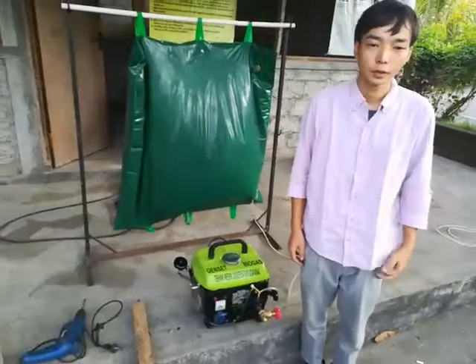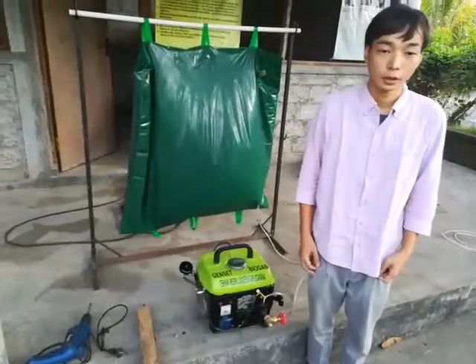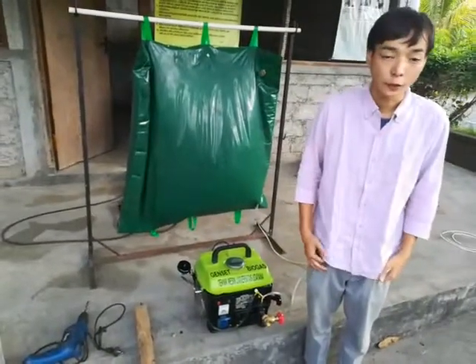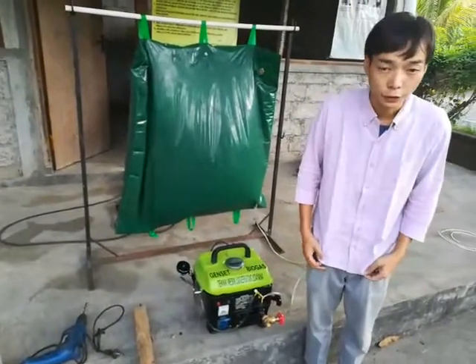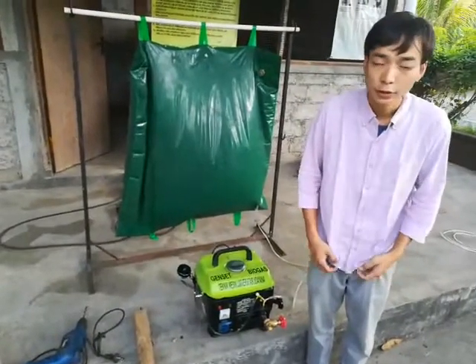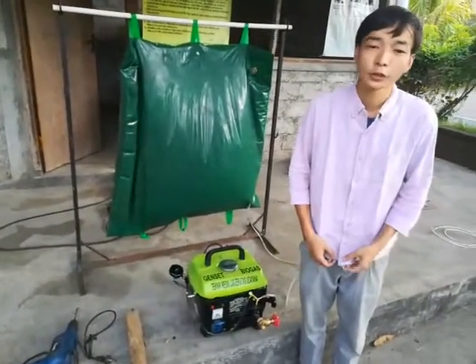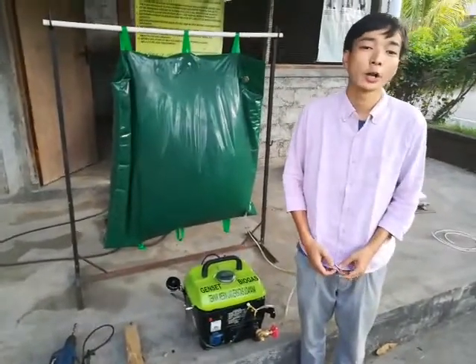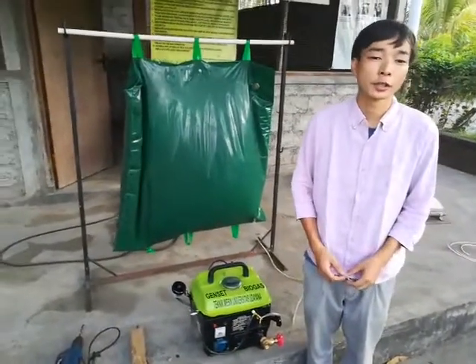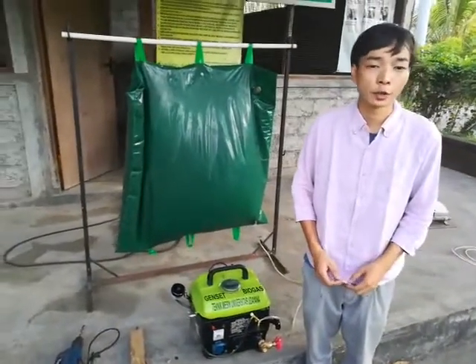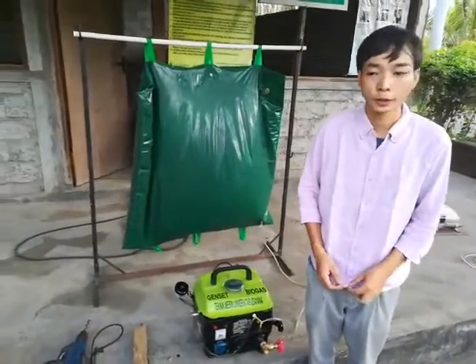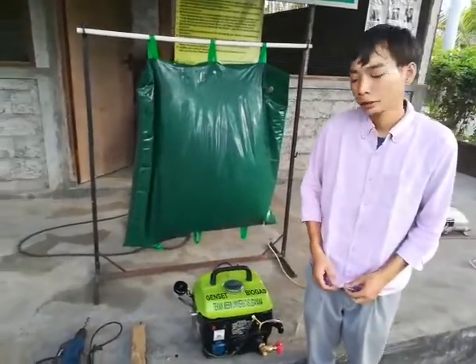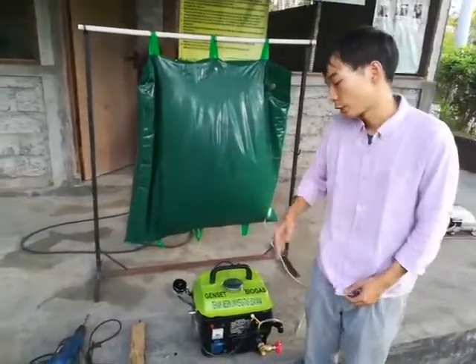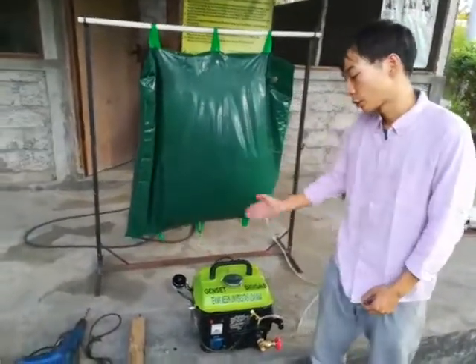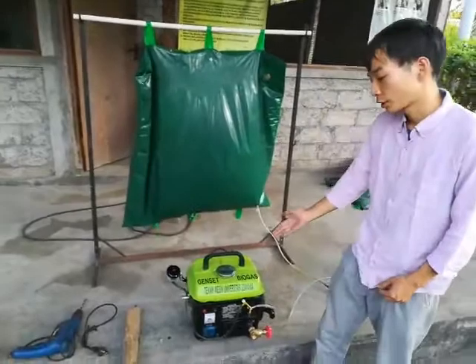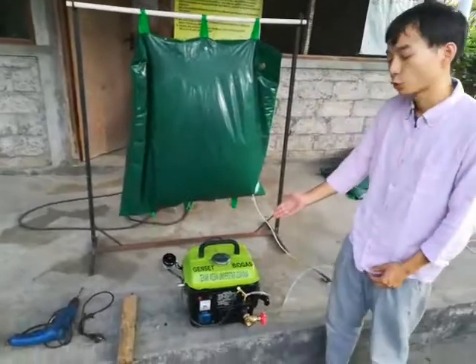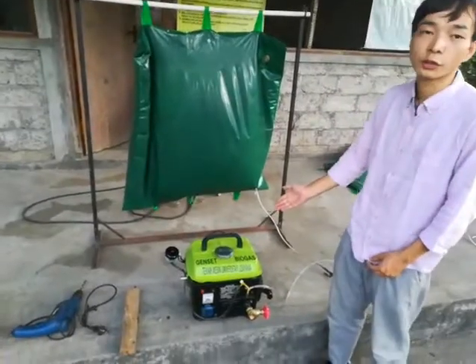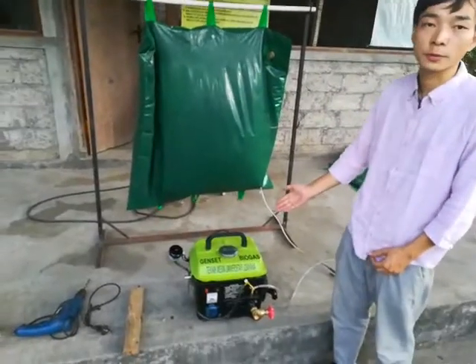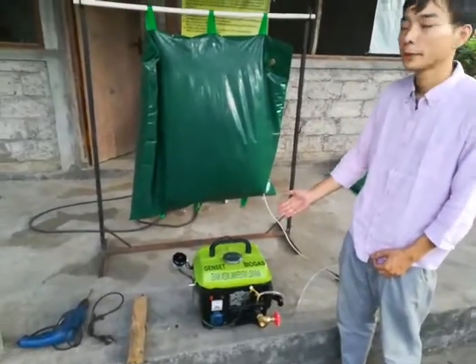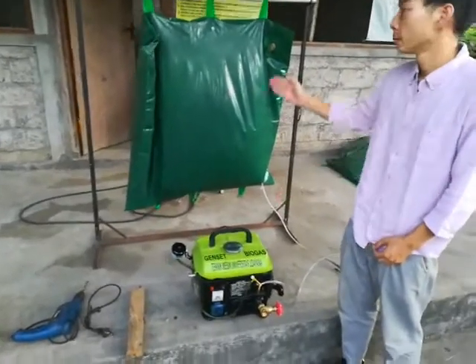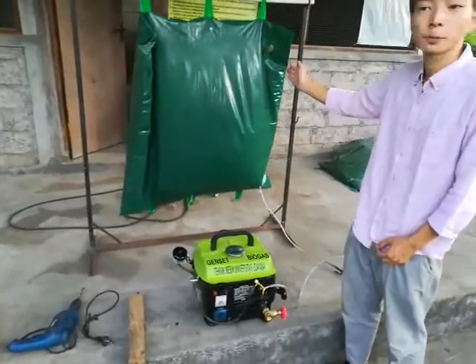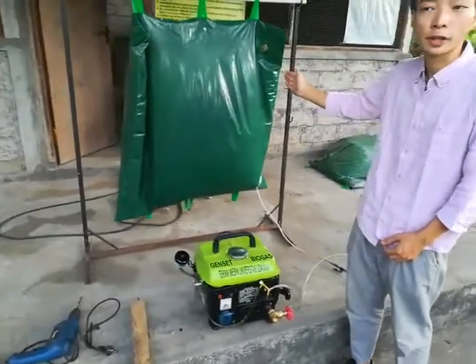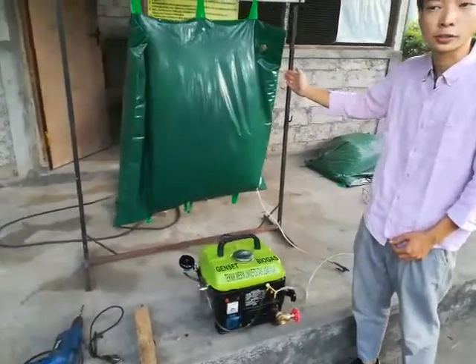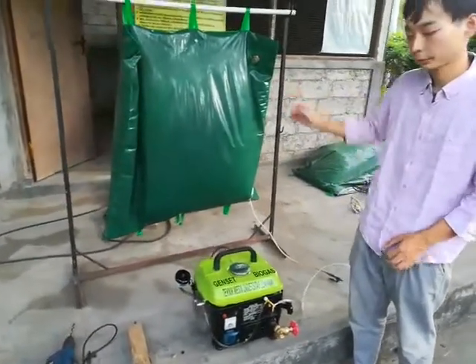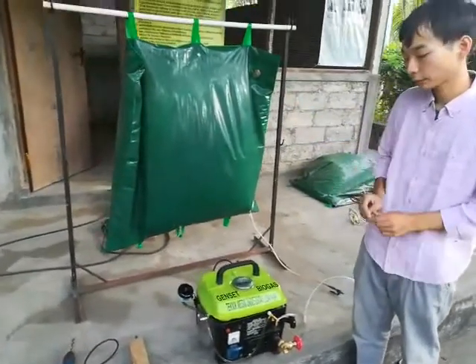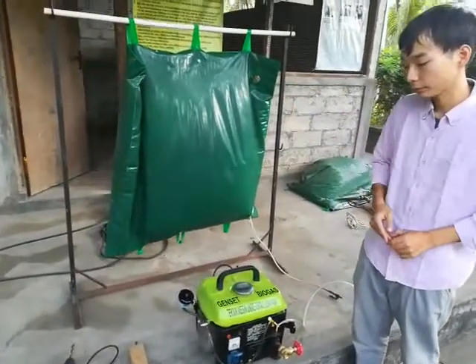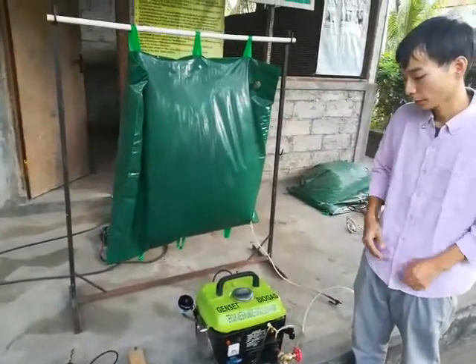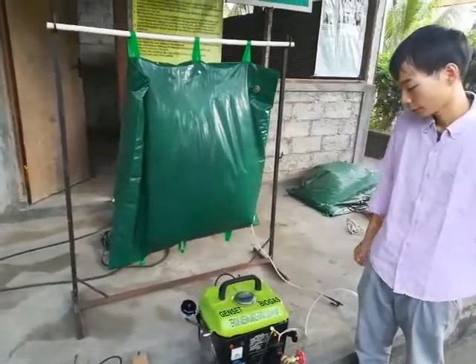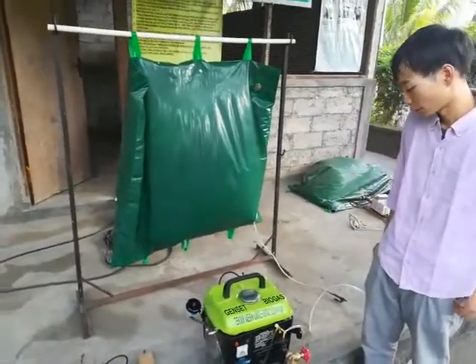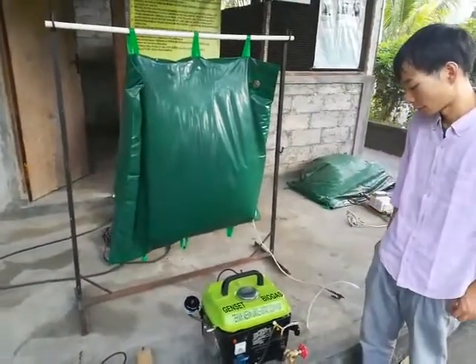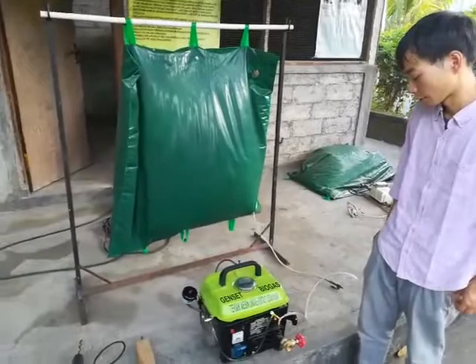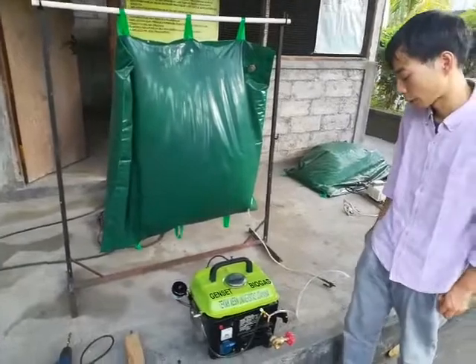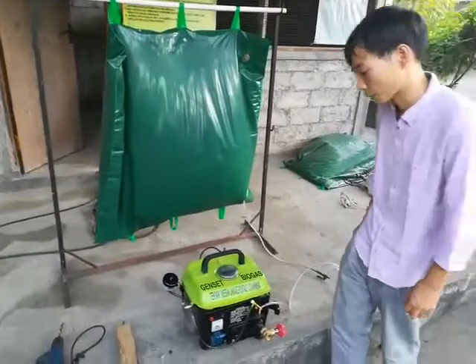Good afternoon. Today, I would like to operate this two-stroke engine using biogas. Okay, let's try it.